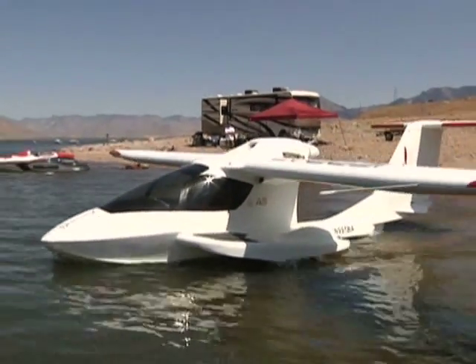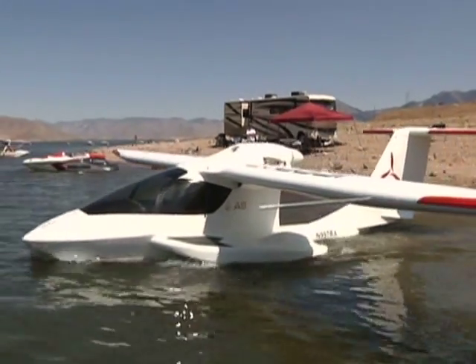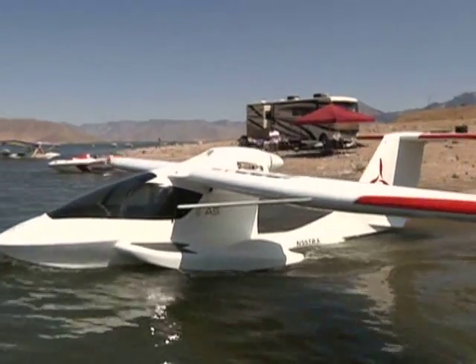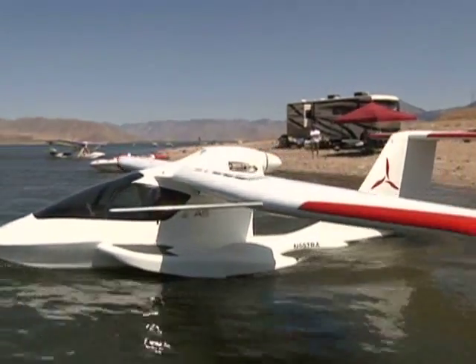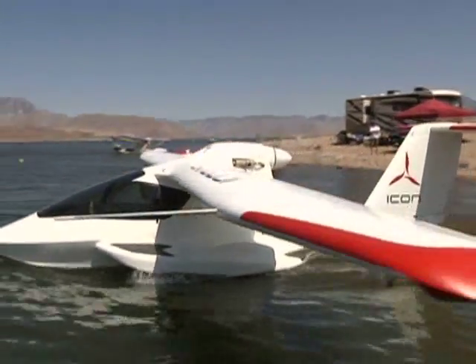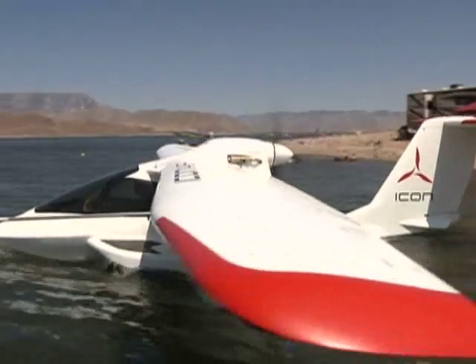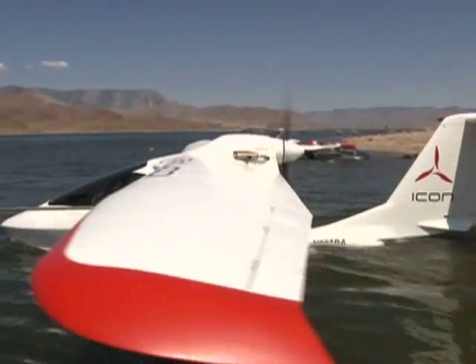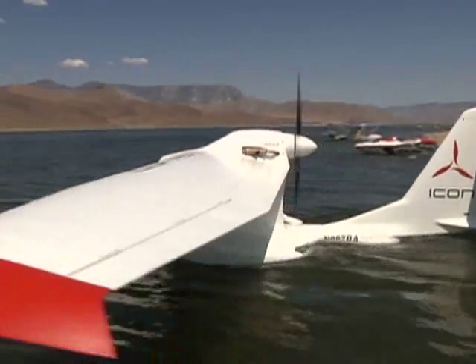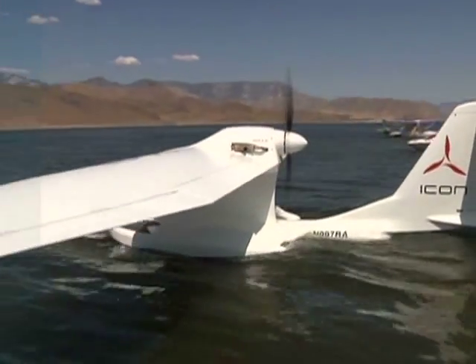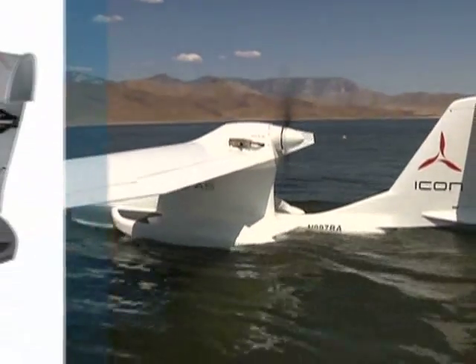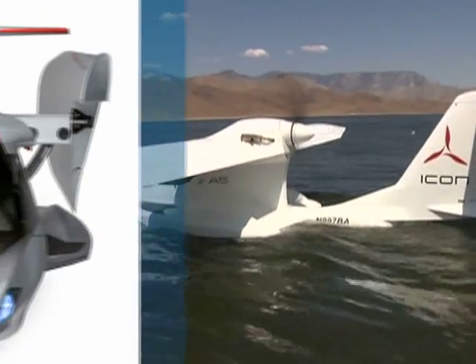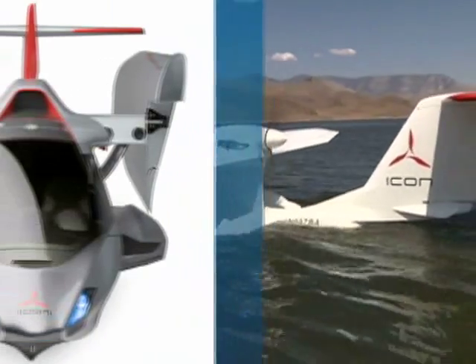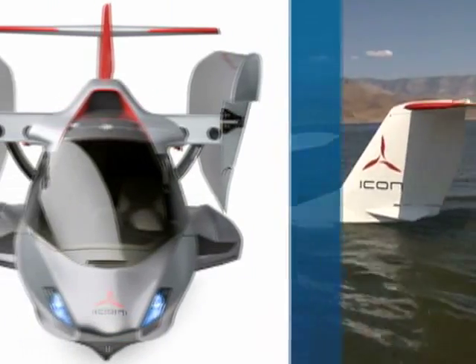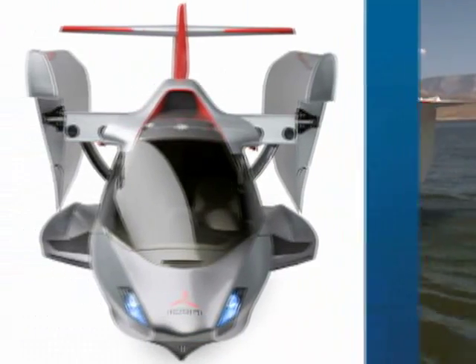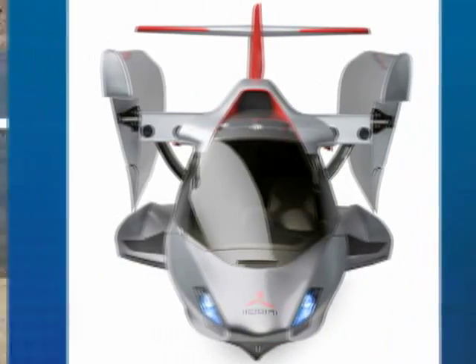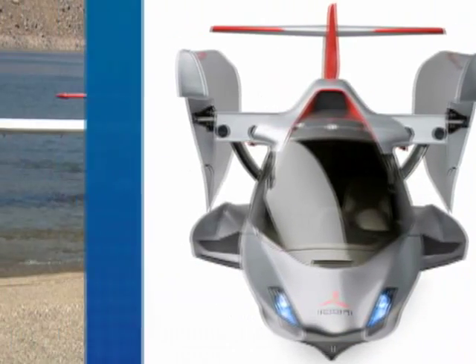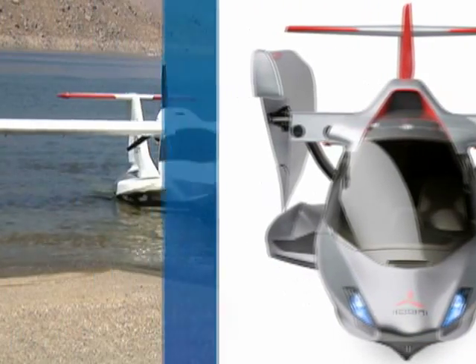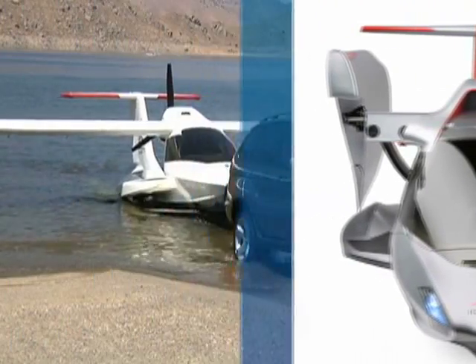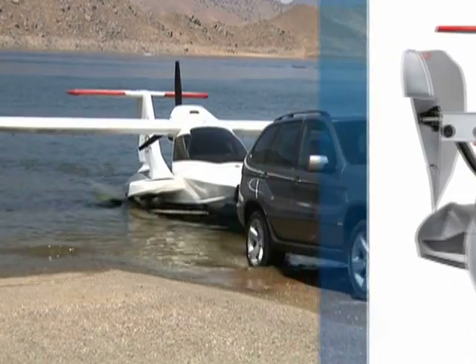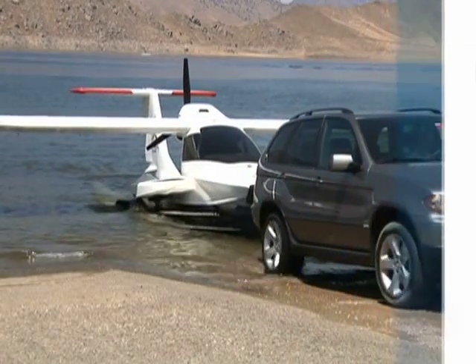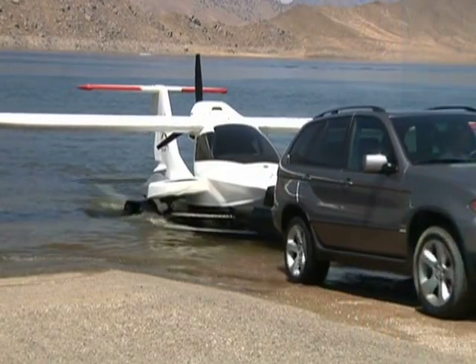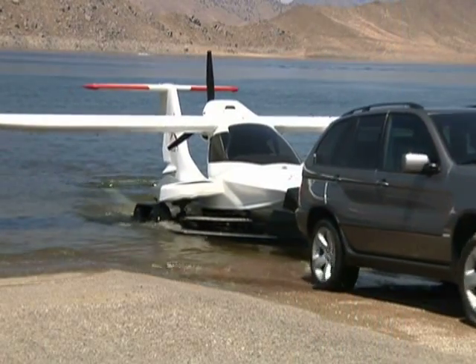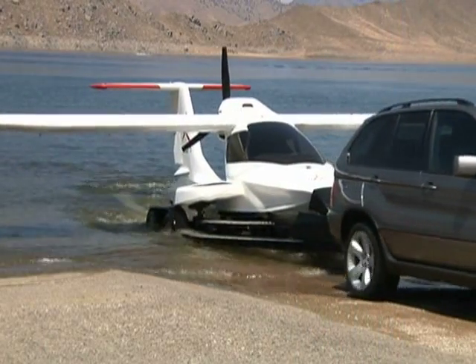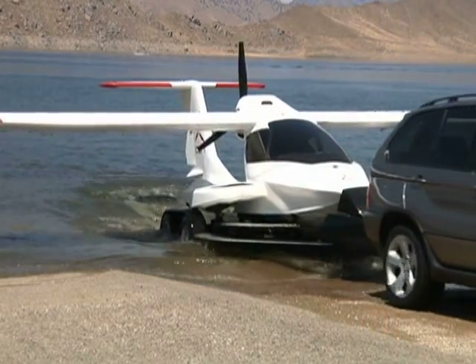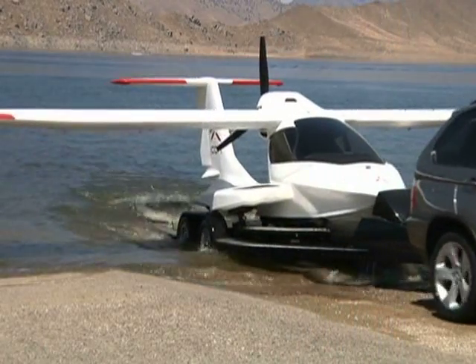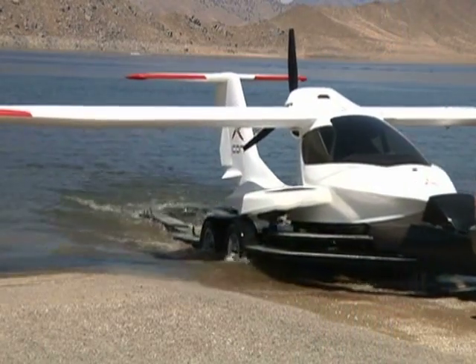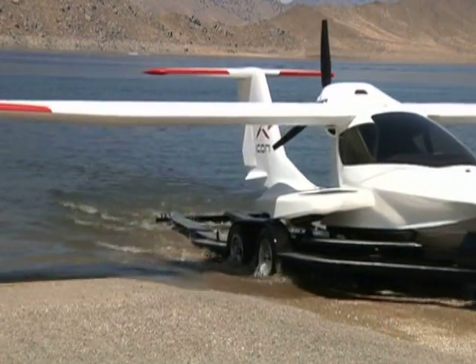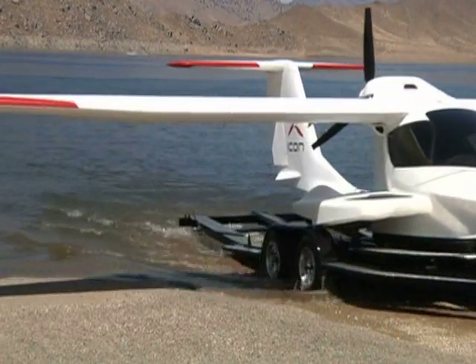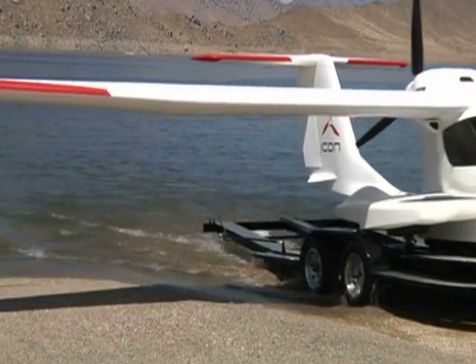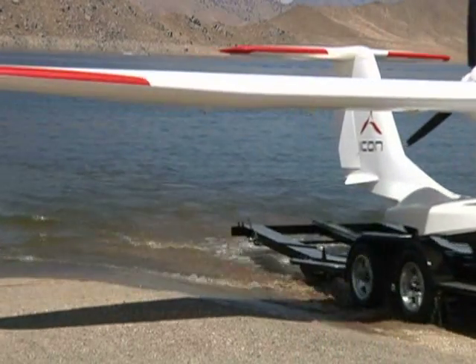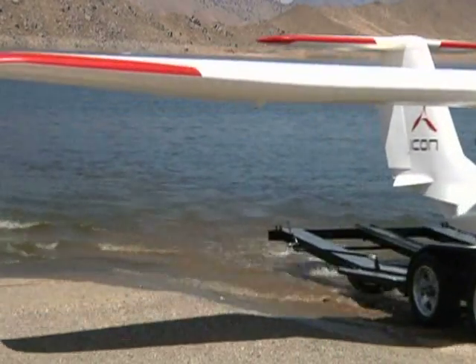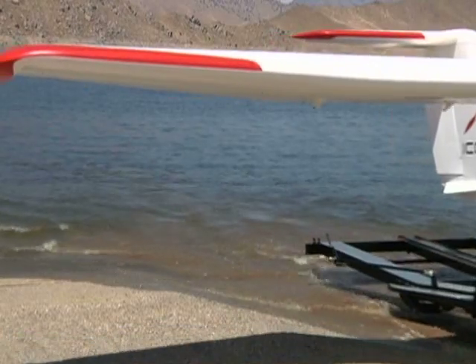The wings, which measure 34 feet from tip to tip, can be folded manually or automatically. The plane can be stored in a garage, and one of the best features of the A5 is that it can be towed in a trailer, just like you'd haul a boat.